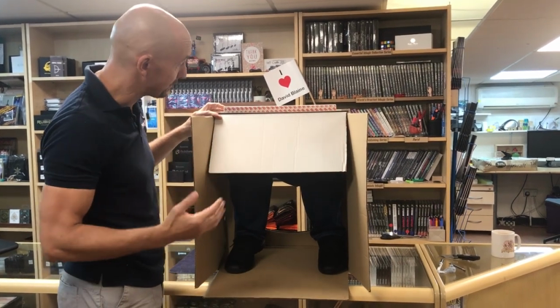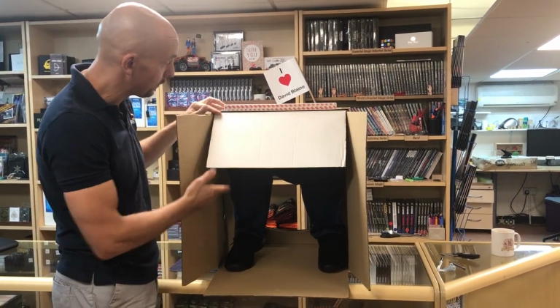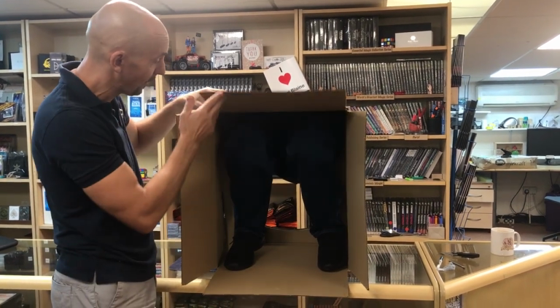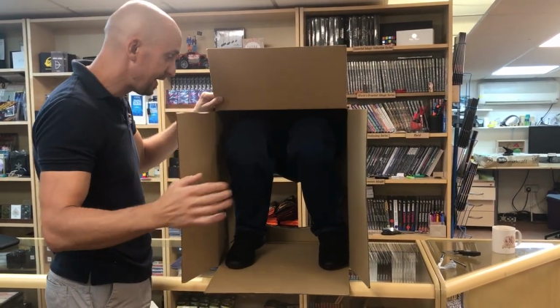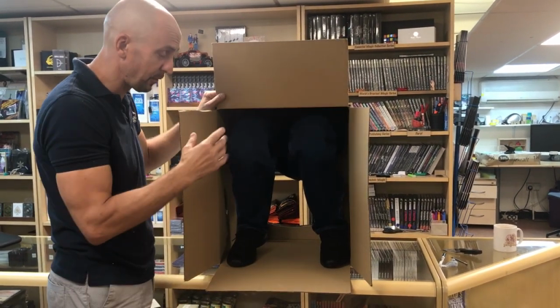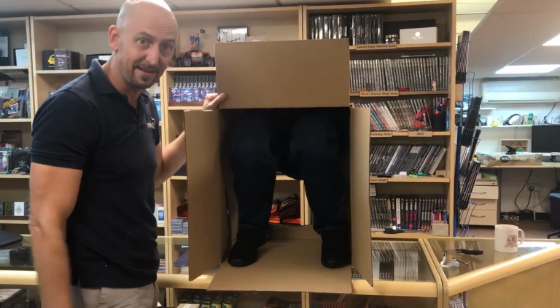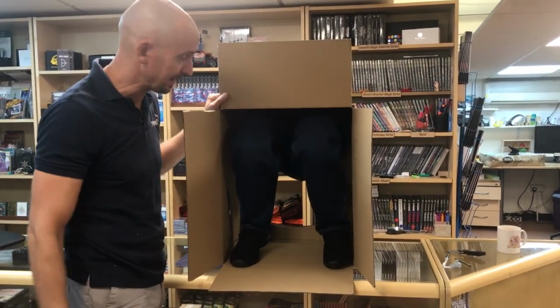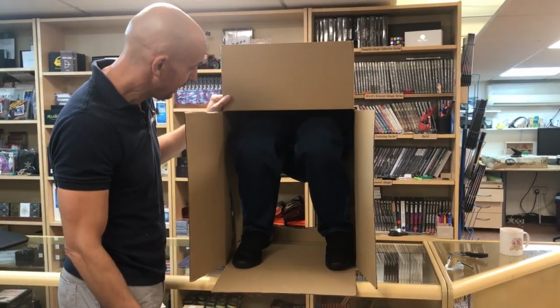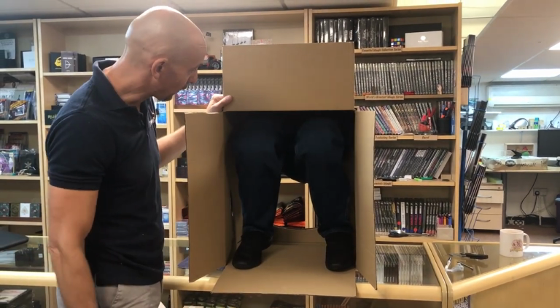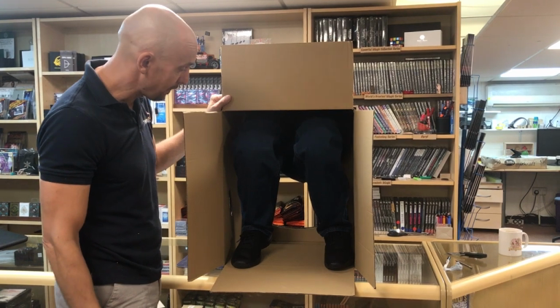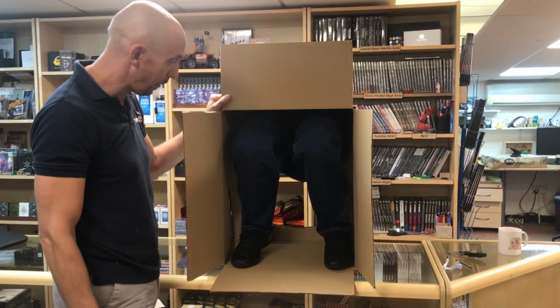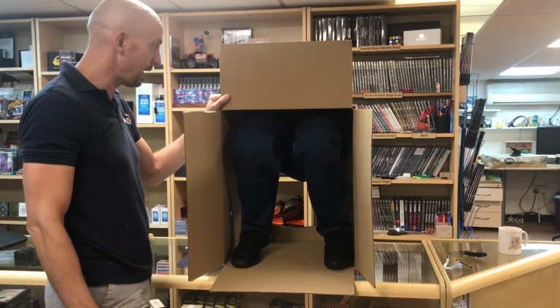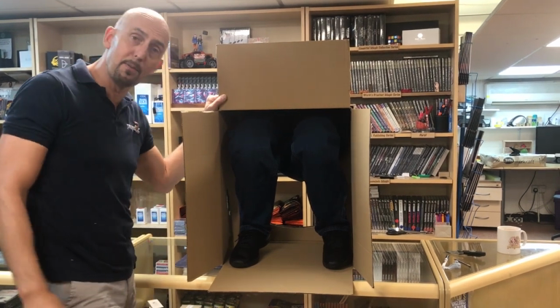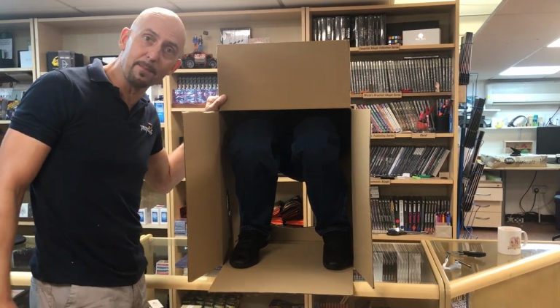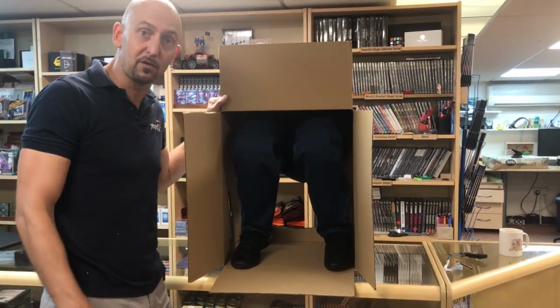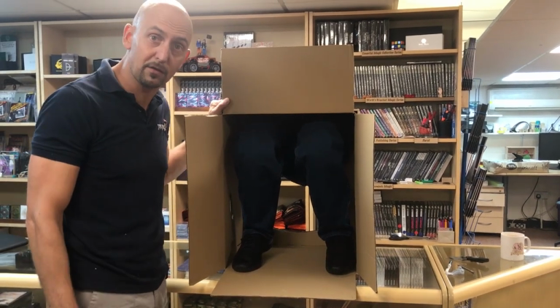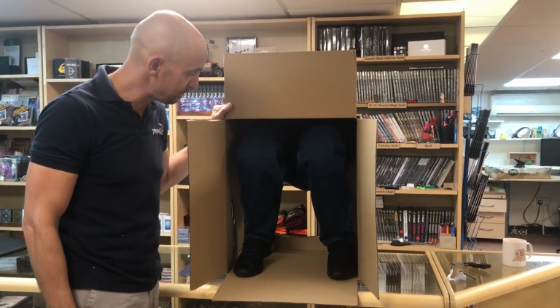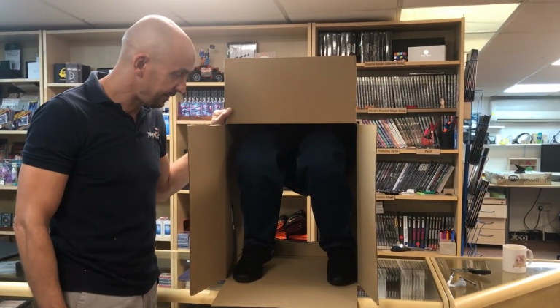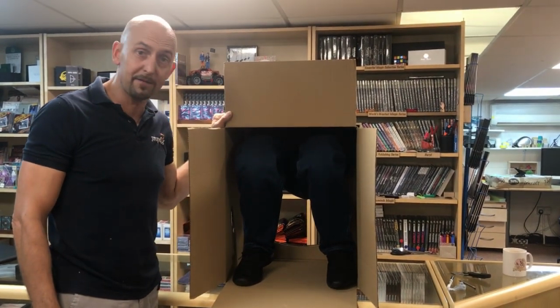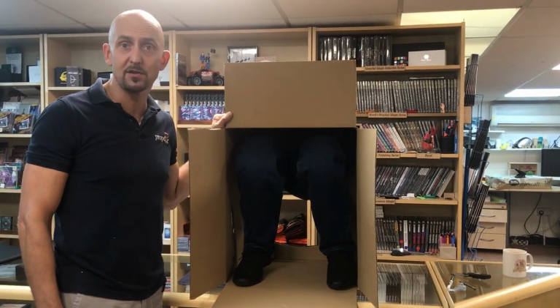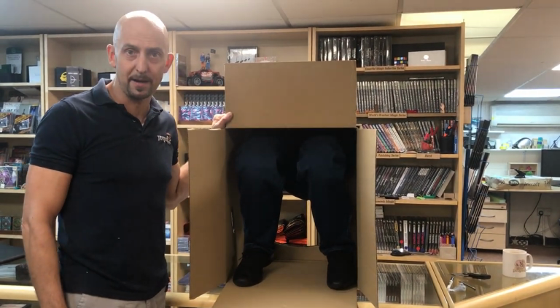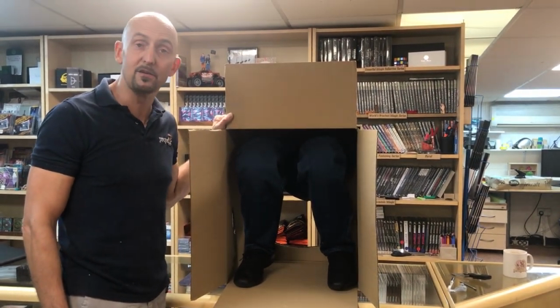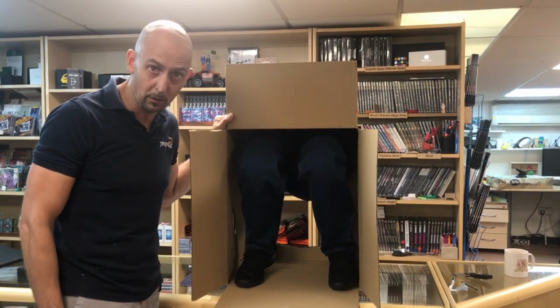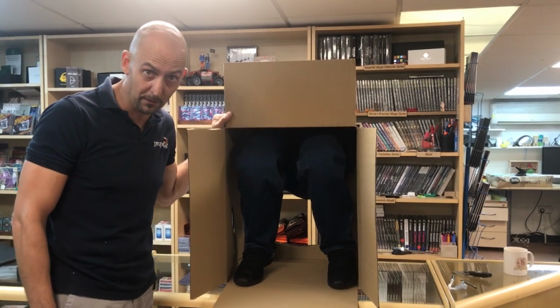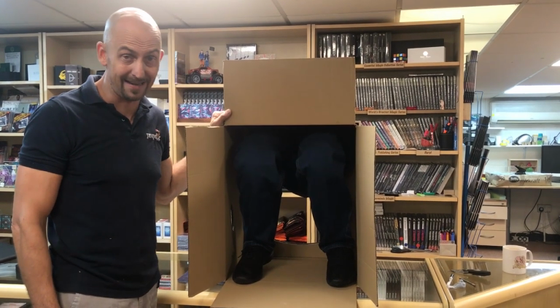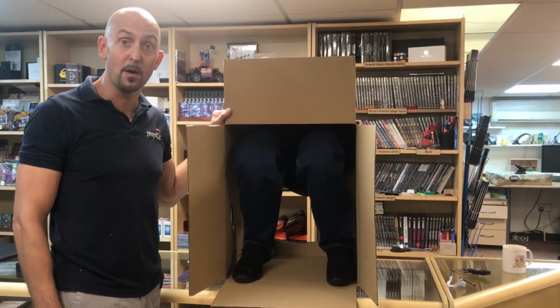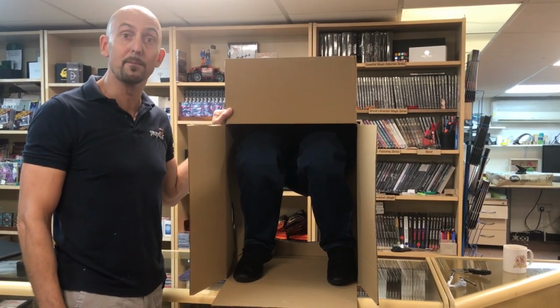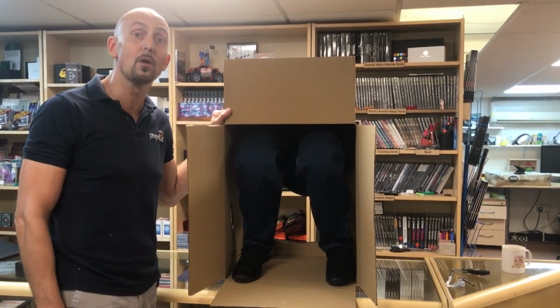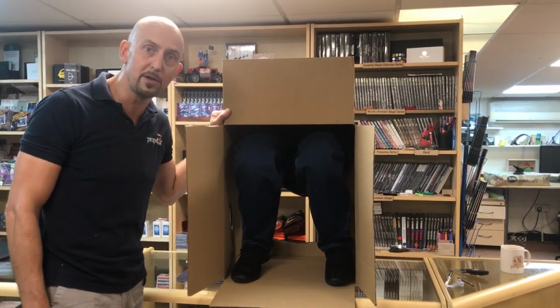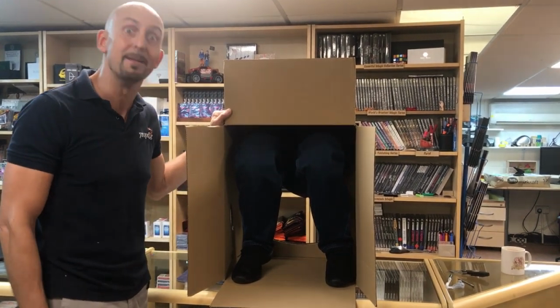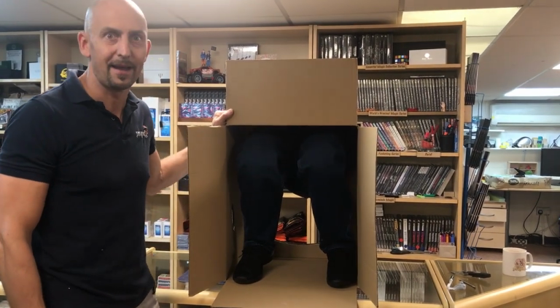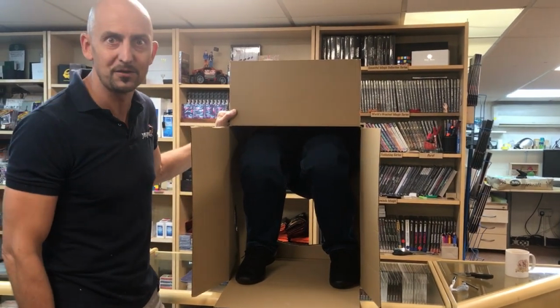You can simply slot in a brand new cardboard box, which is a standard size, or we can provide you with new ones, and then you just put it all back together again. So that's a quick overview of the Person in a Box Deluxe Edition. If you have any questions, please get in contact with us at info@propdog.co.uk — thank you for watching.